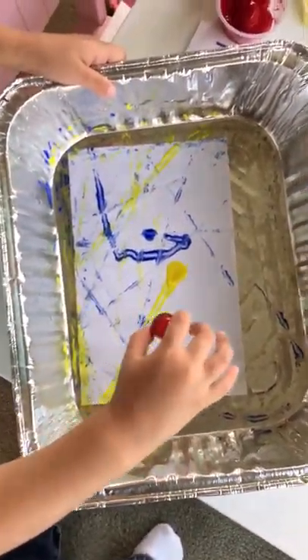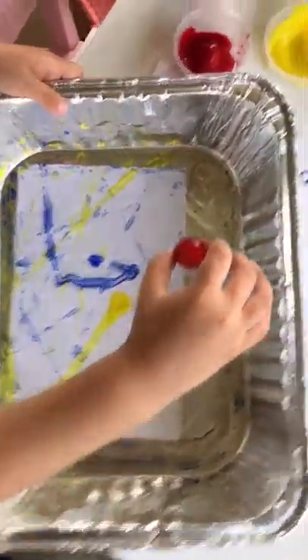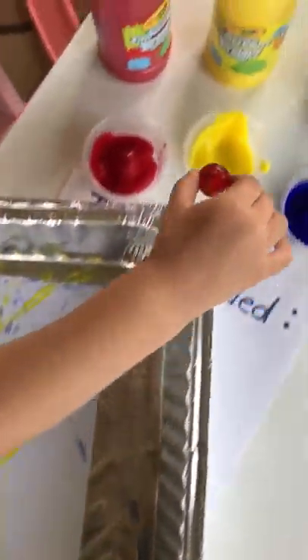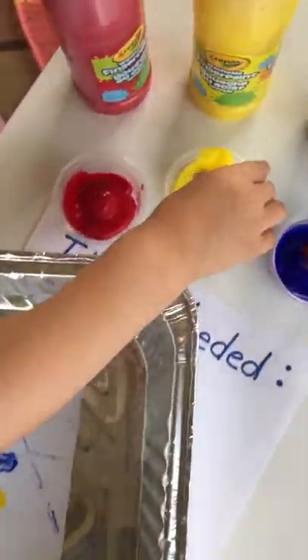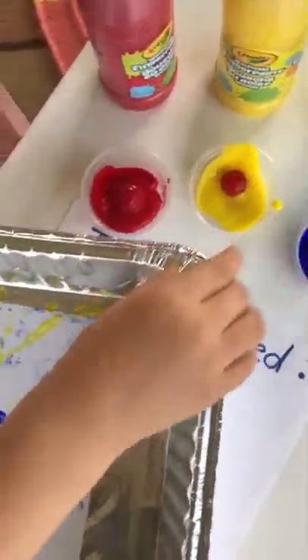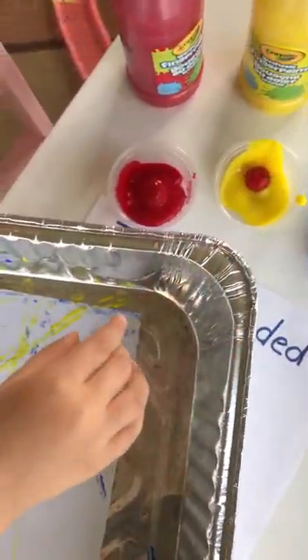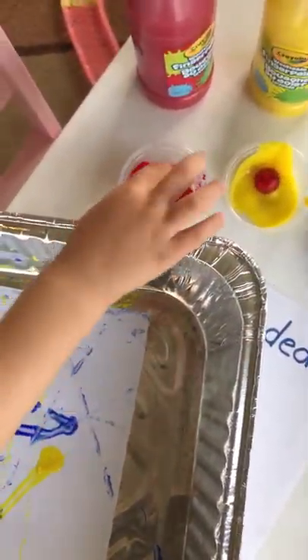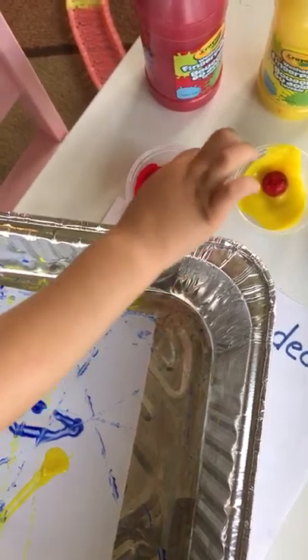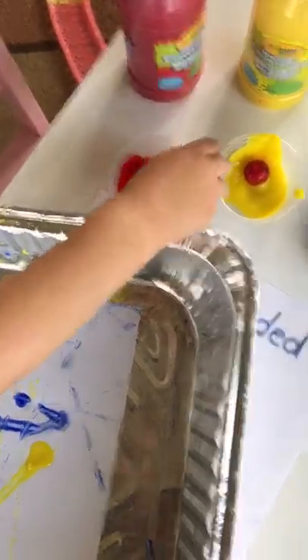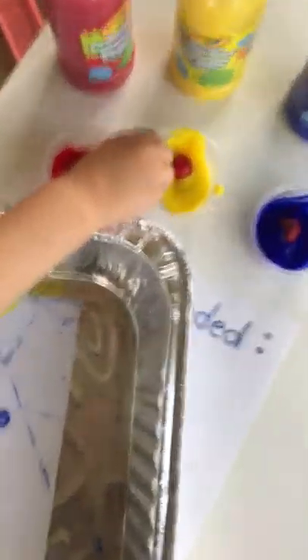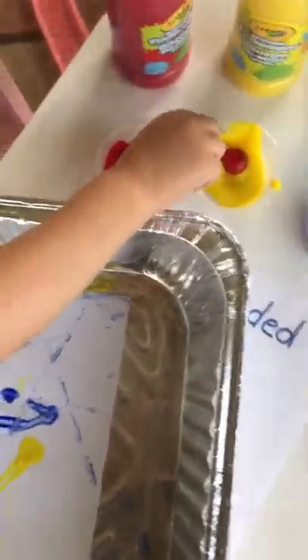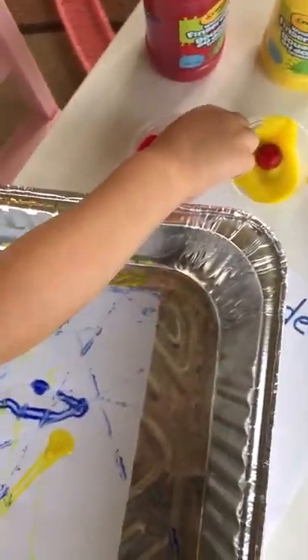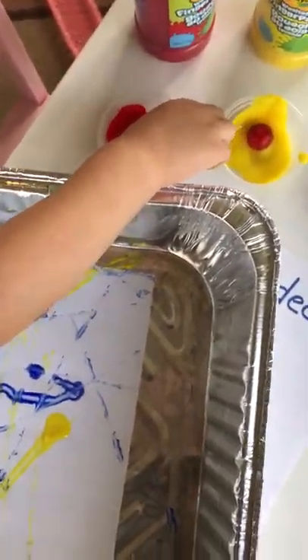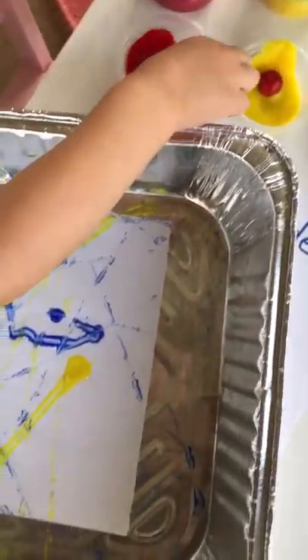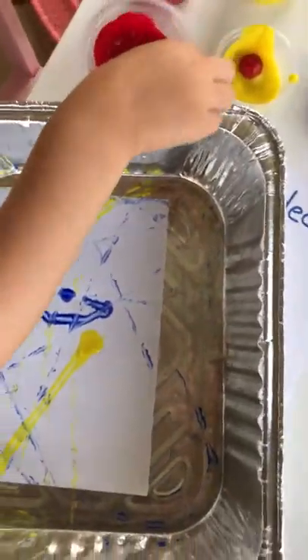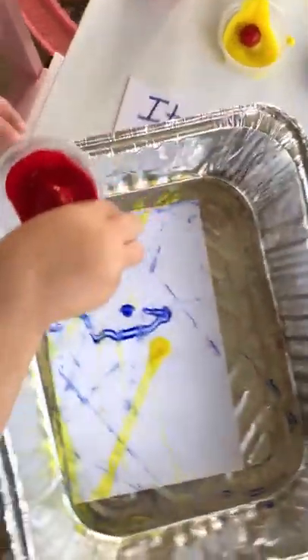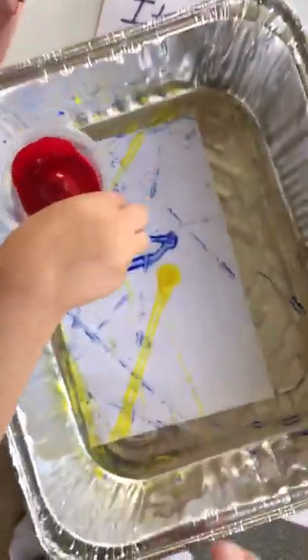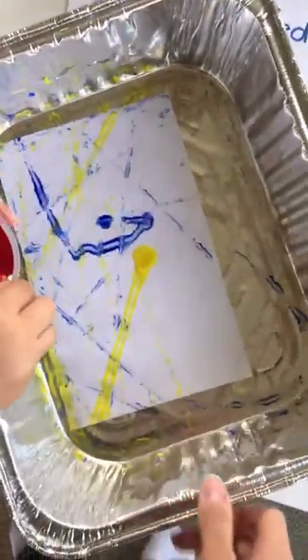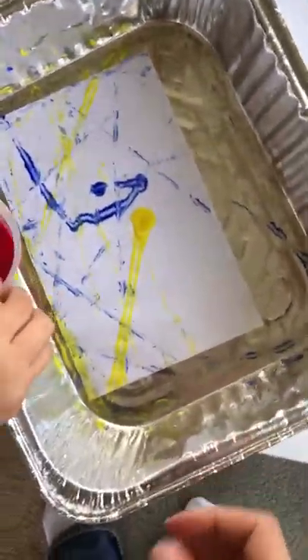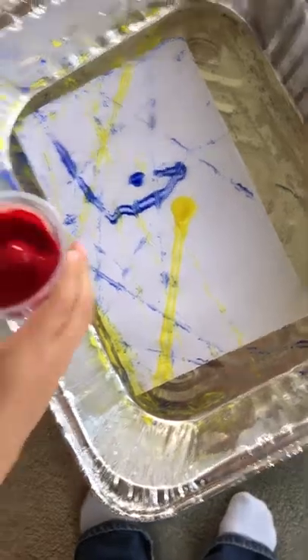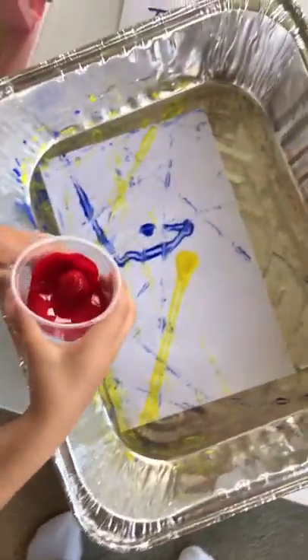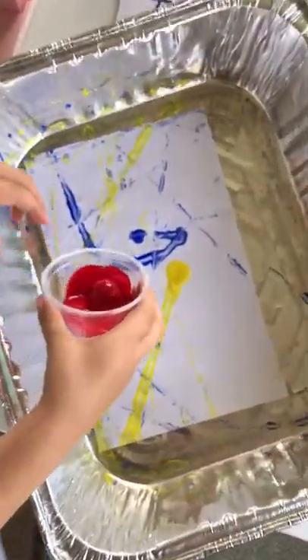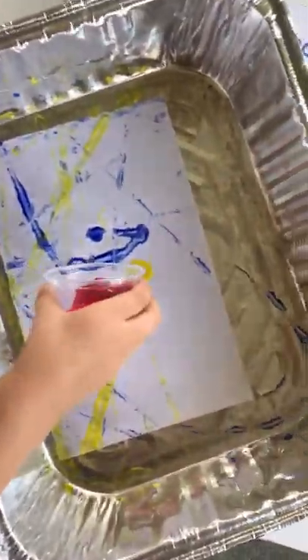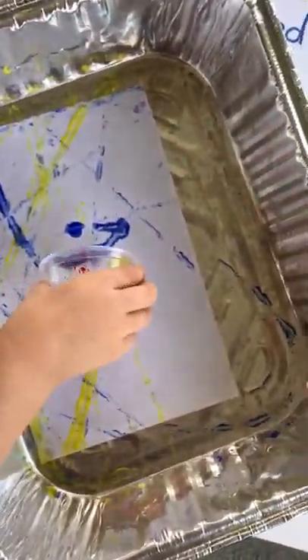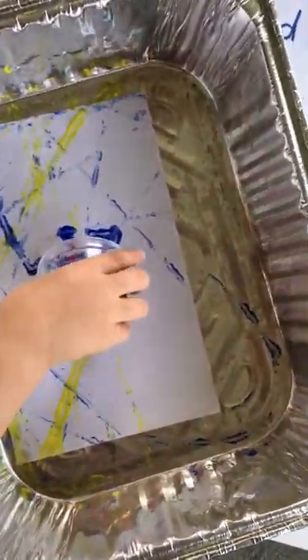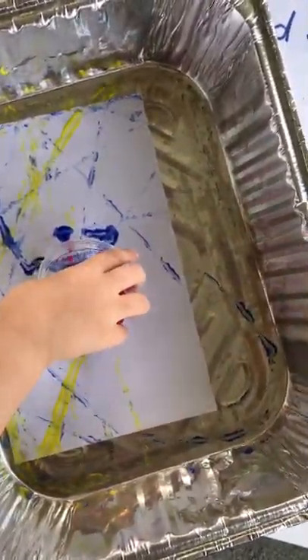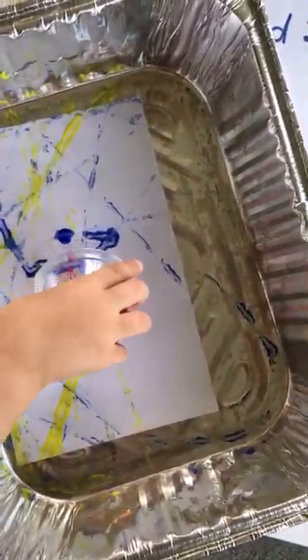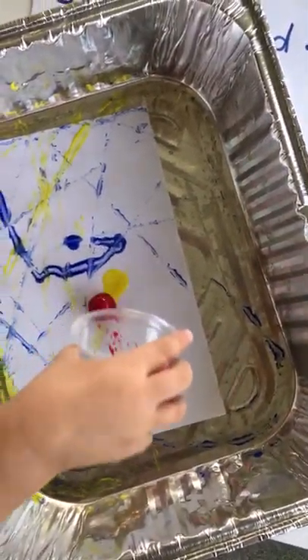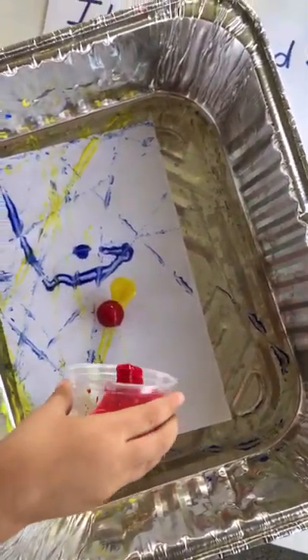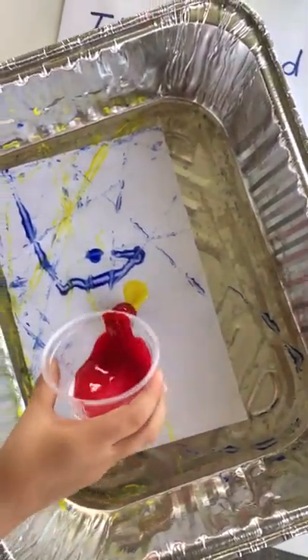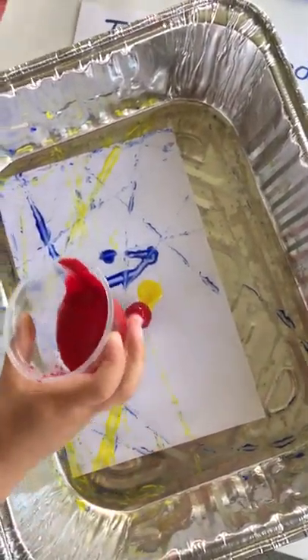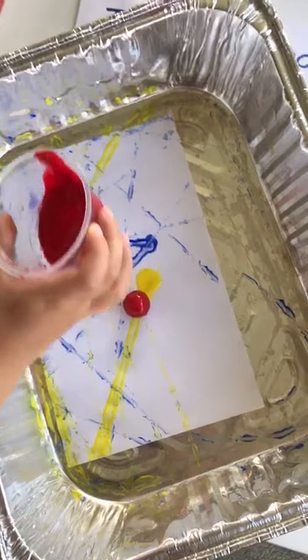And what color would you like to do next? This one. What color is that? Red. Perfect. Good job. You did that one all by yourself.